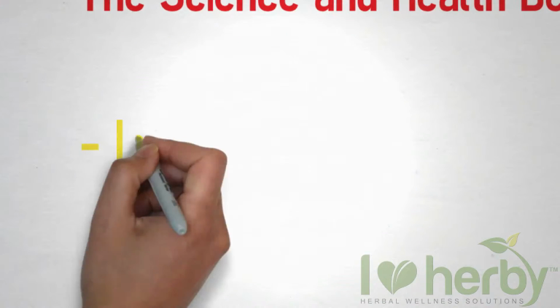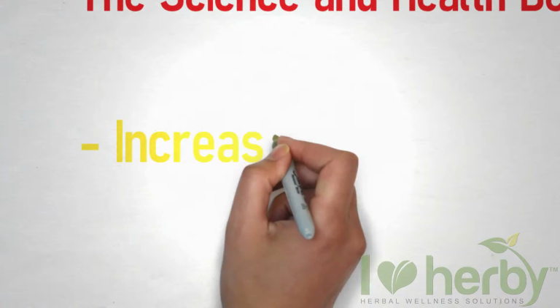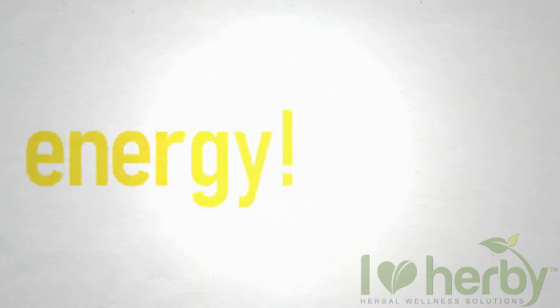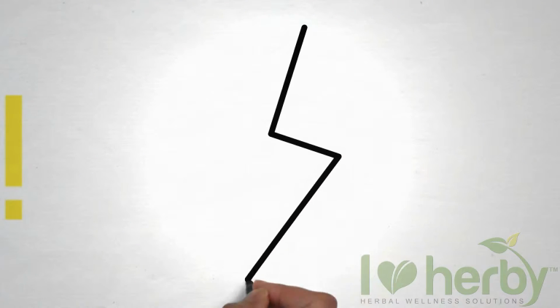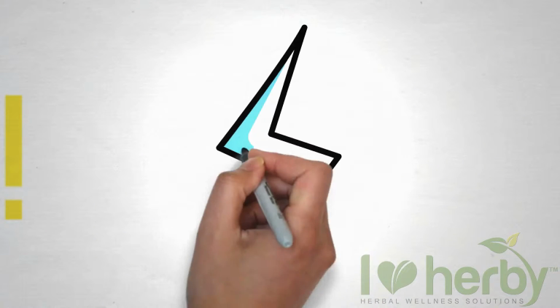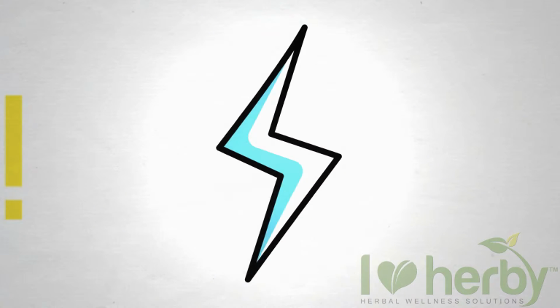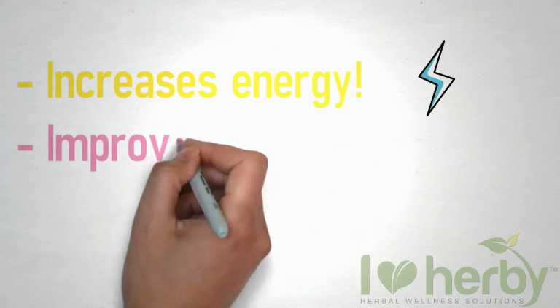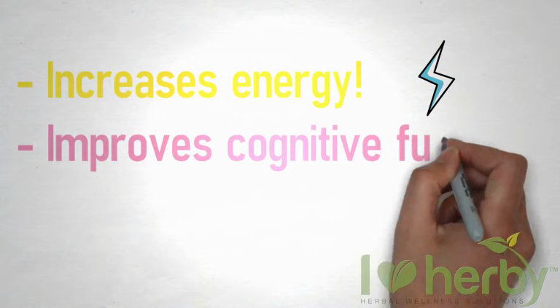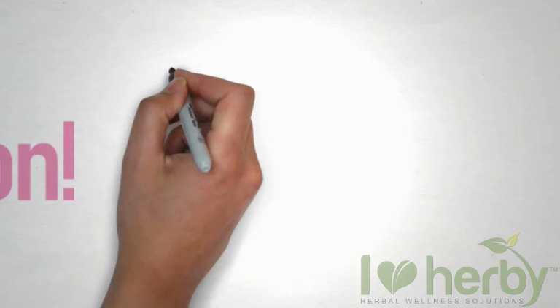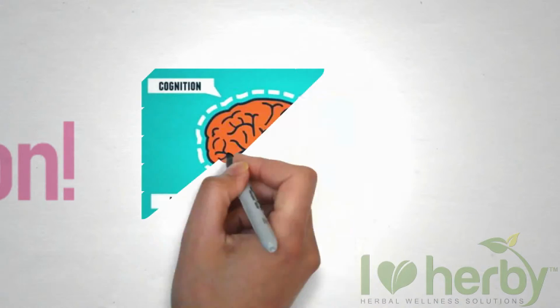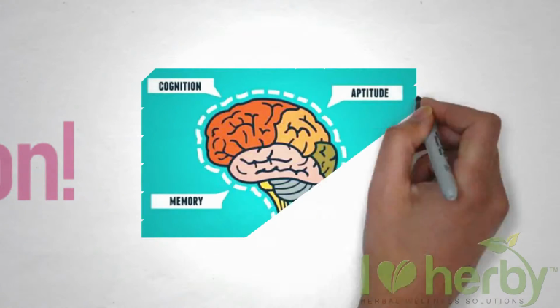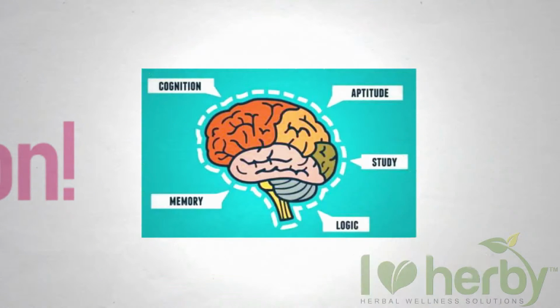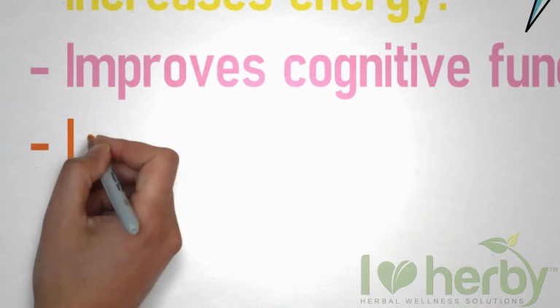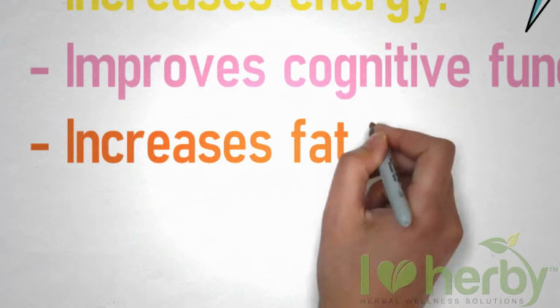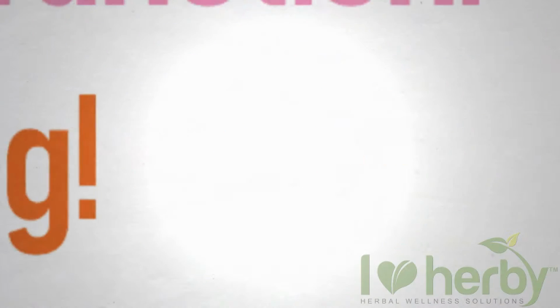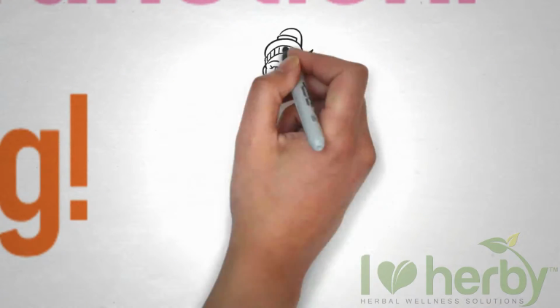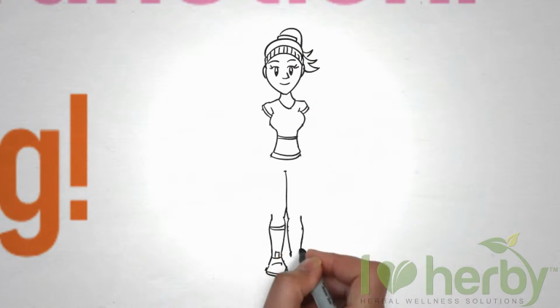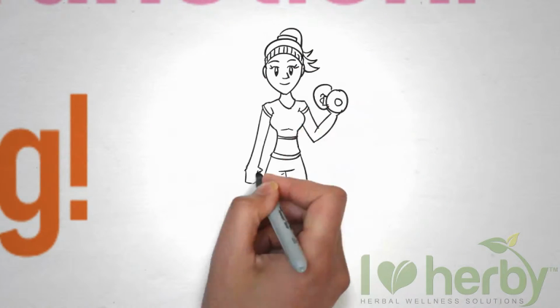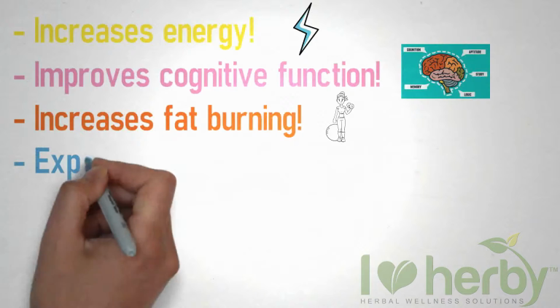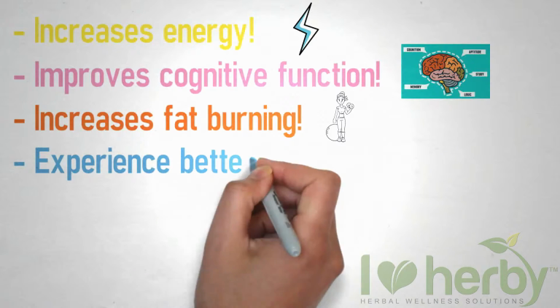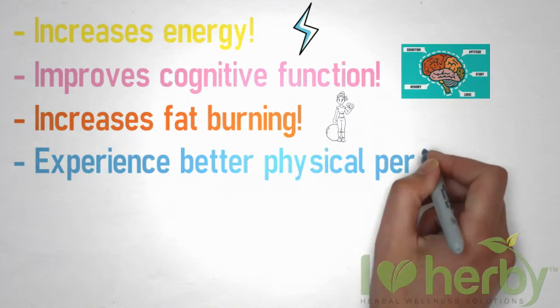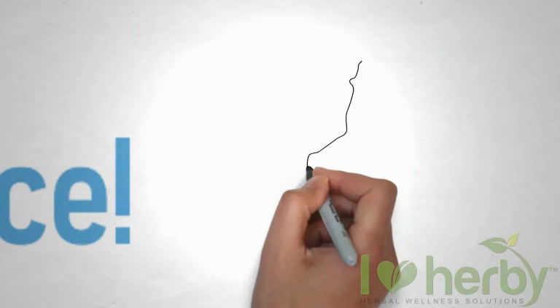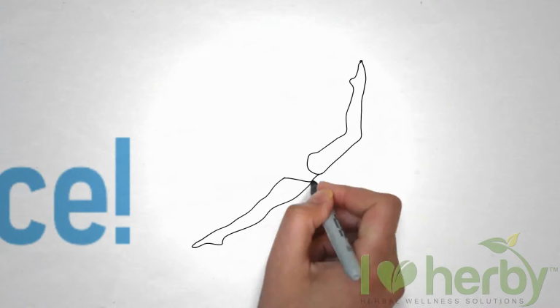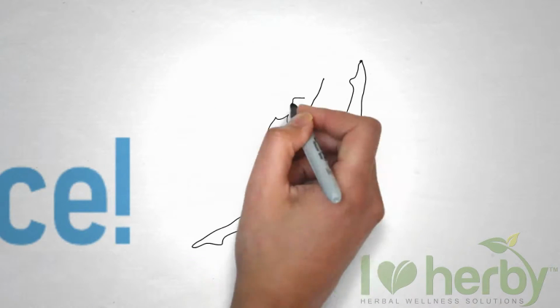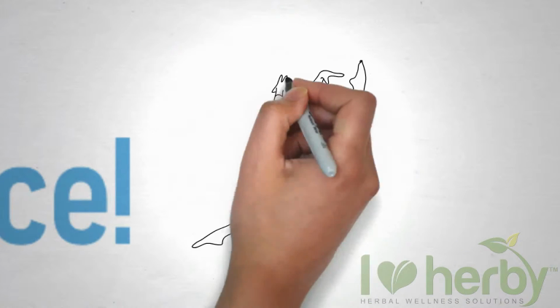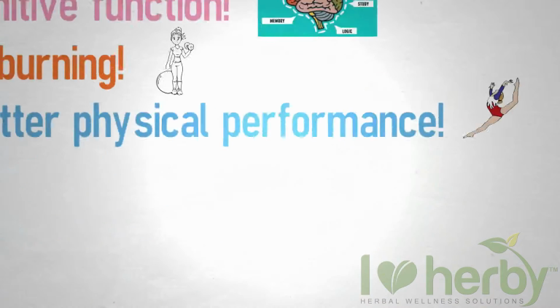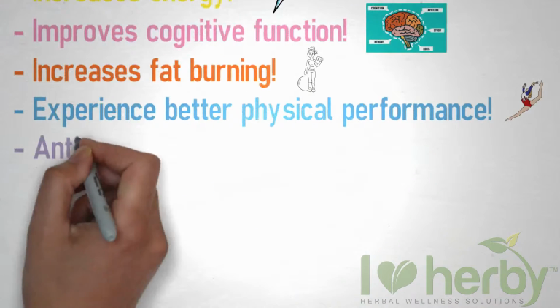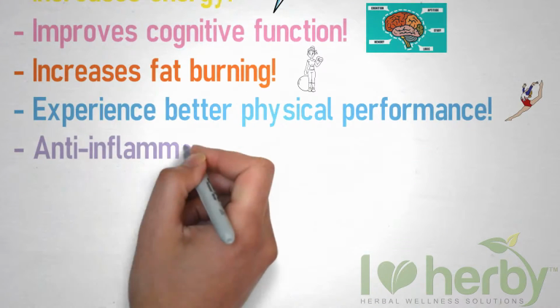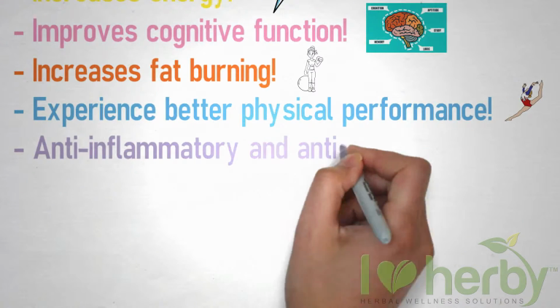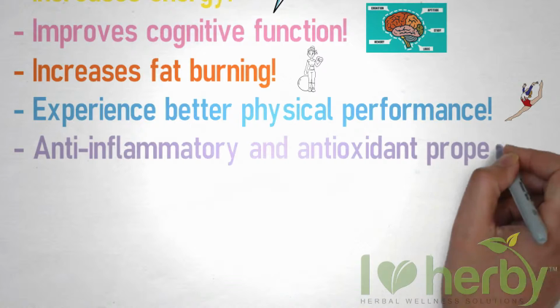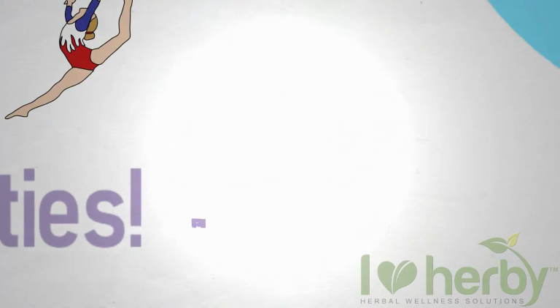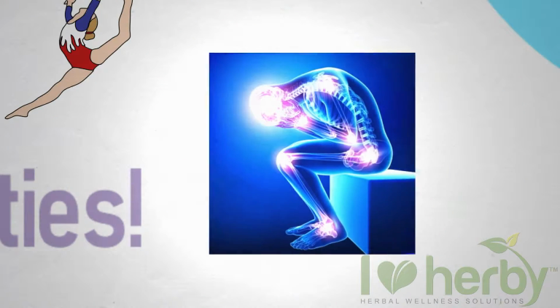Increases energy, improves cognitive function, increases fat burning, and supports better physical performance.